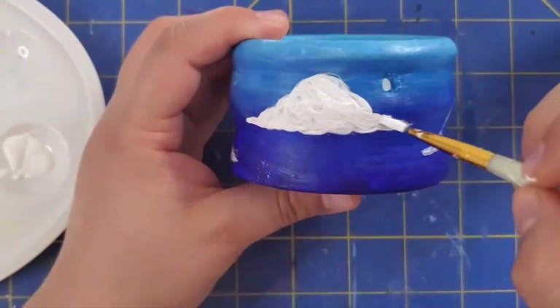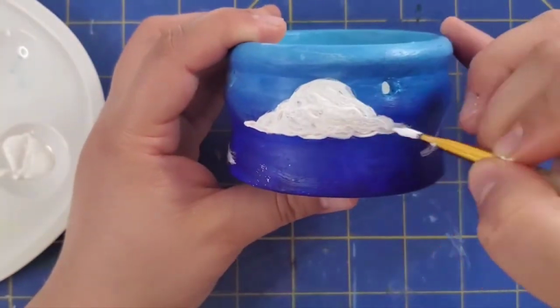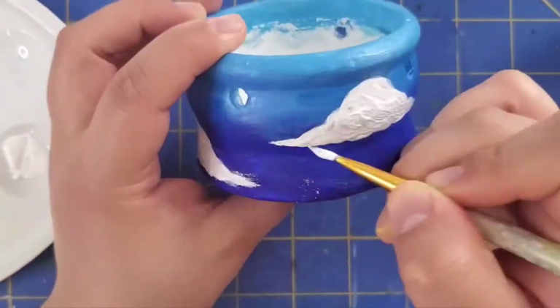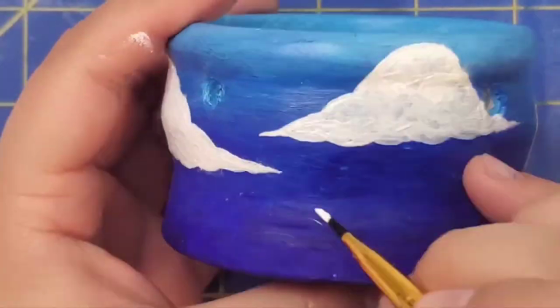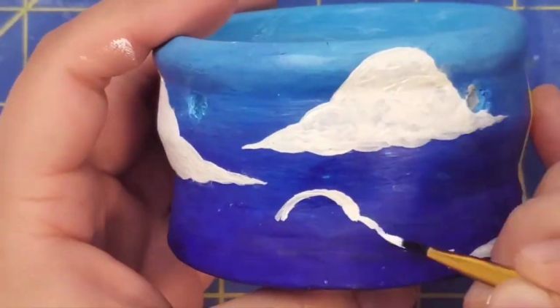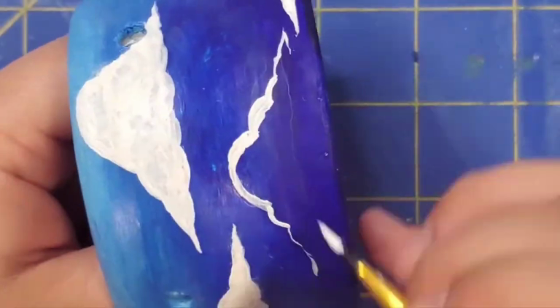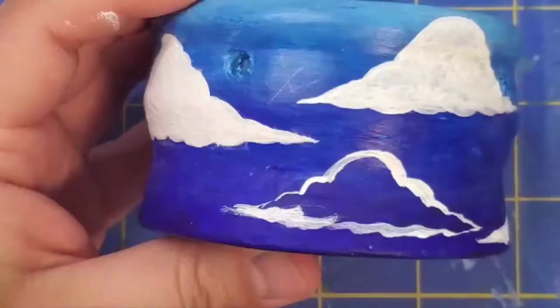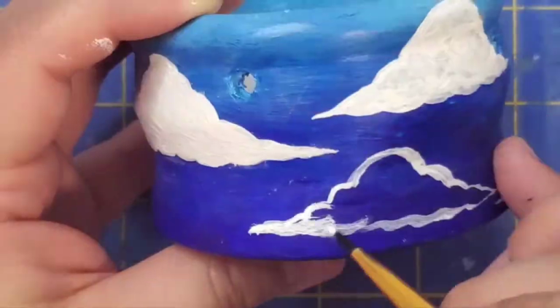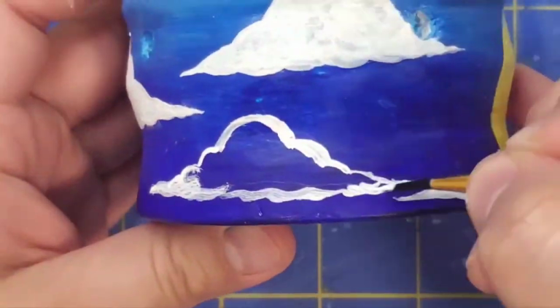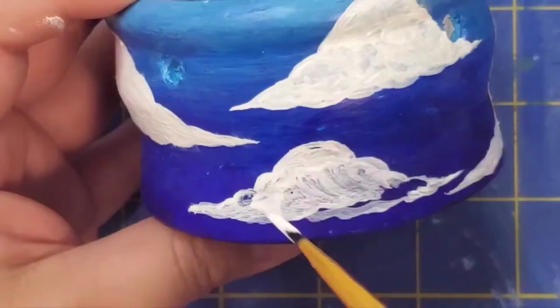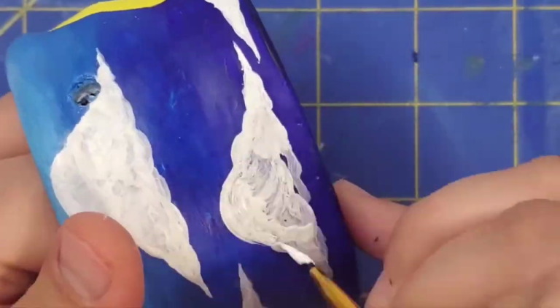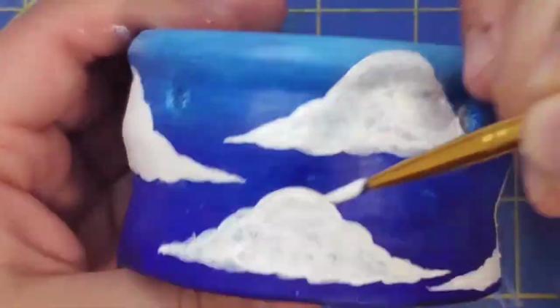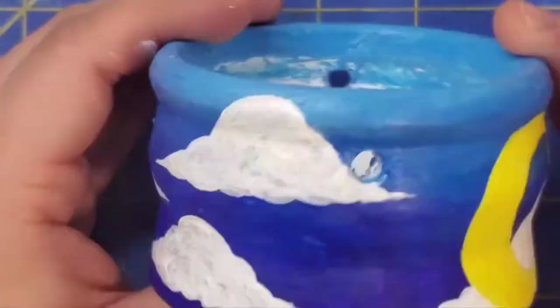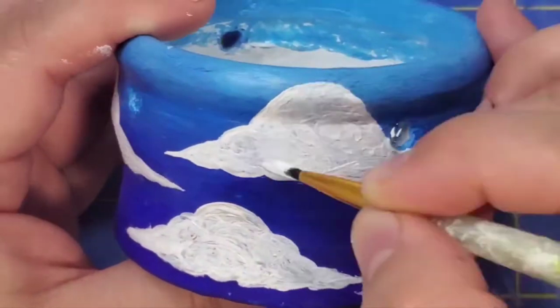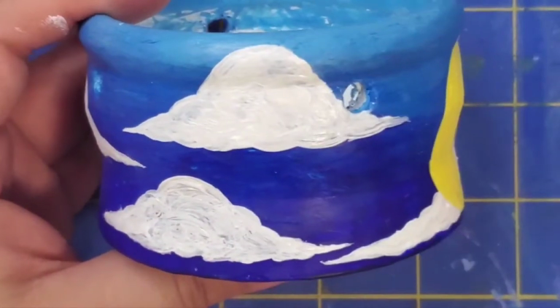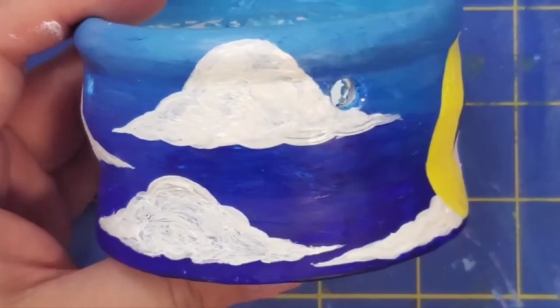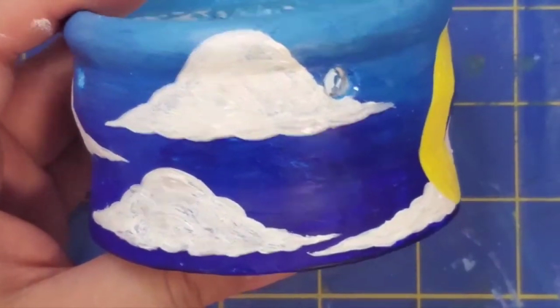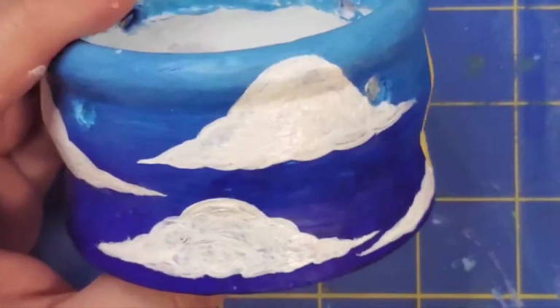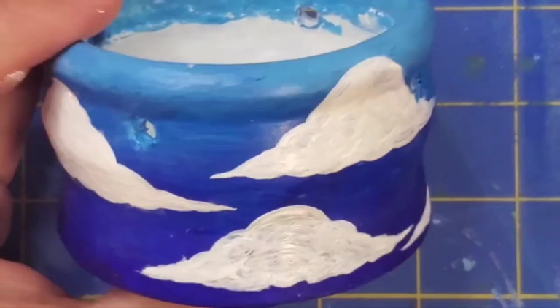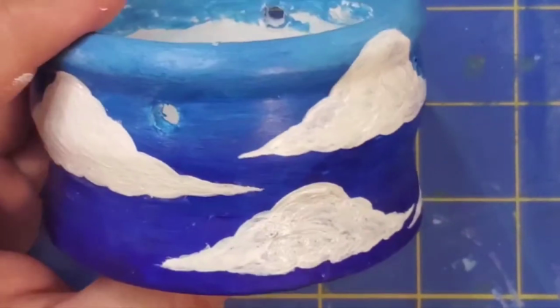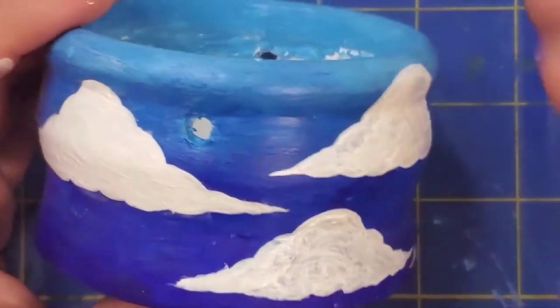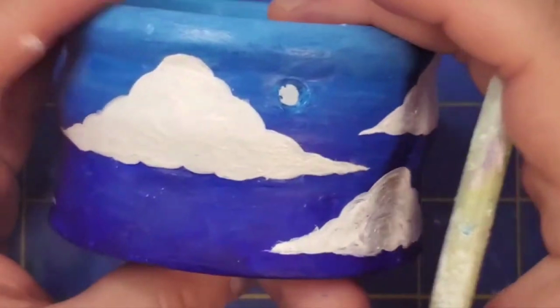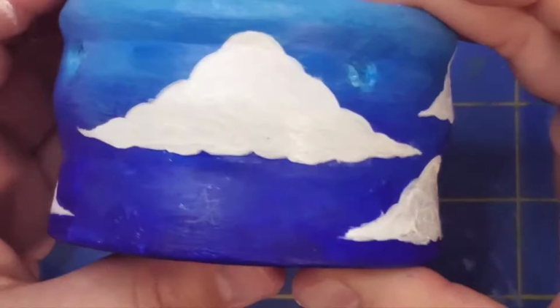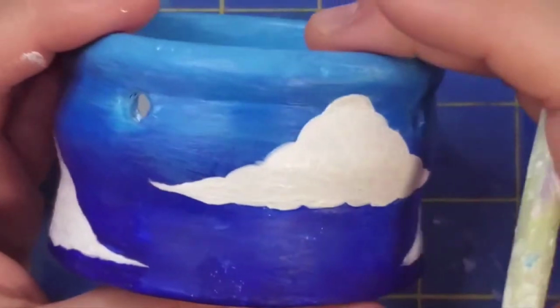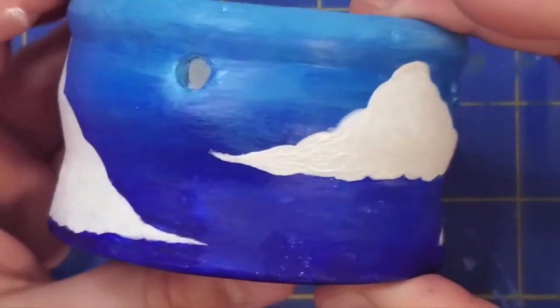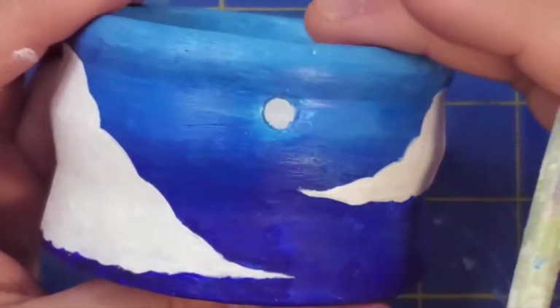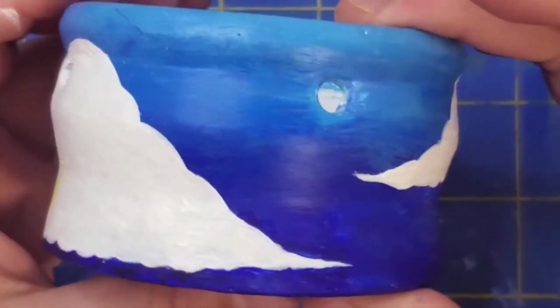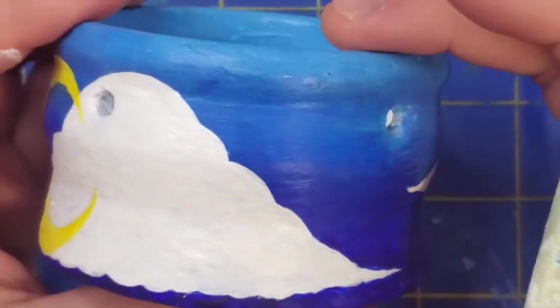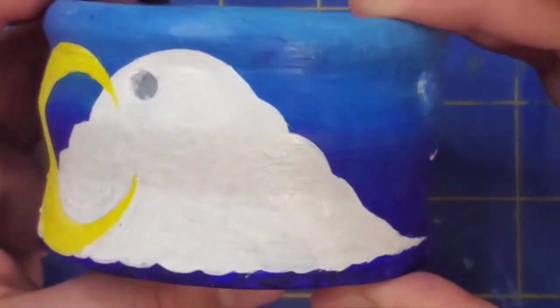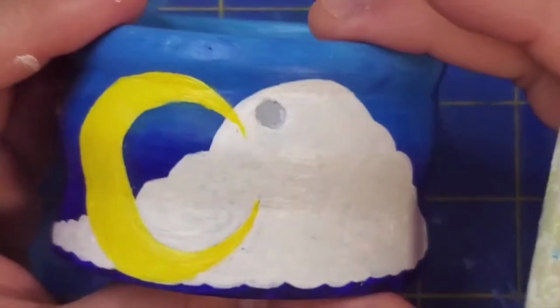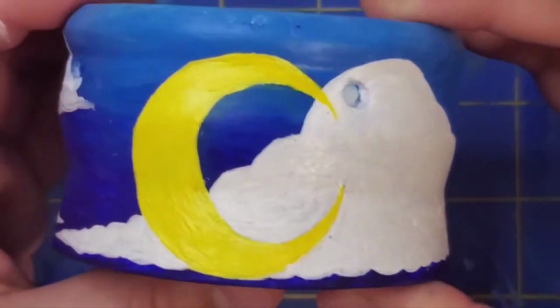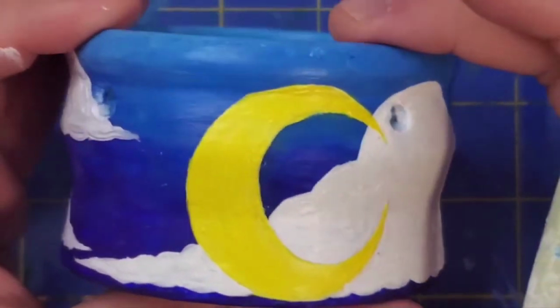I had some difficulty with the shape of the clouds. They look a bit cartoonish, but I love how it came out overall. Now for some stars.